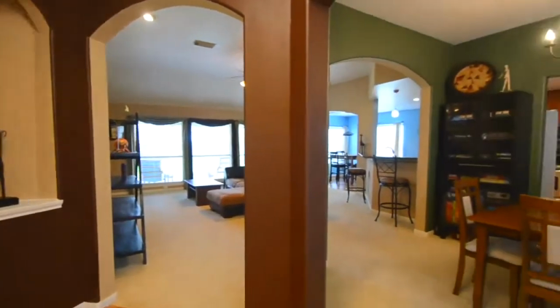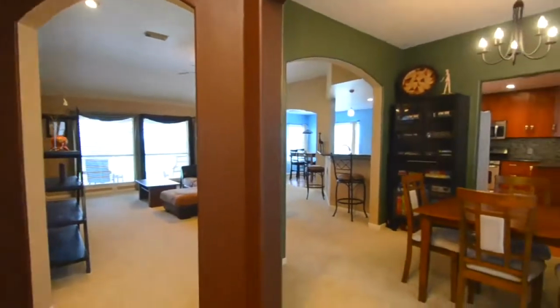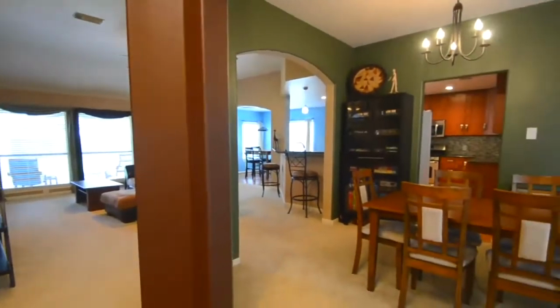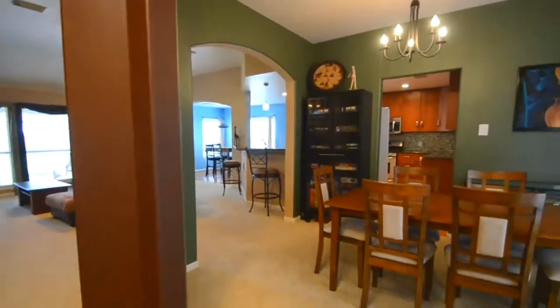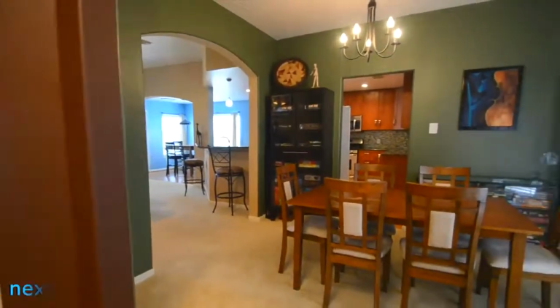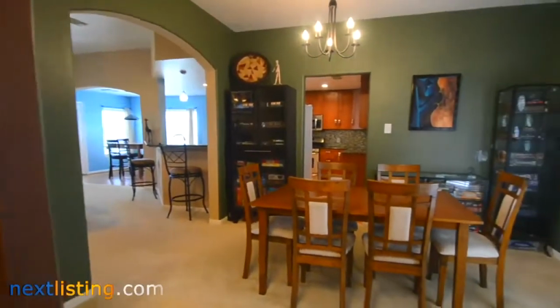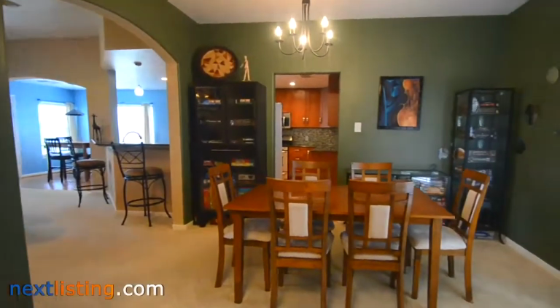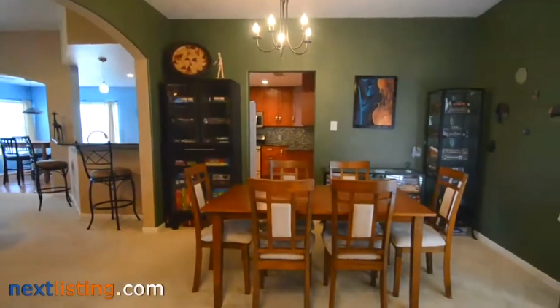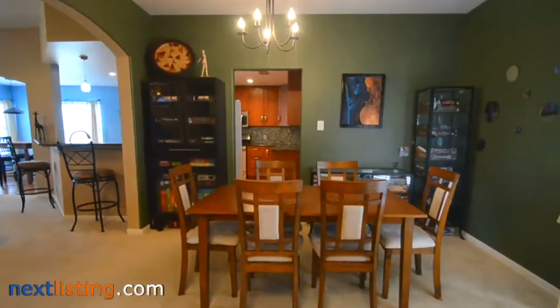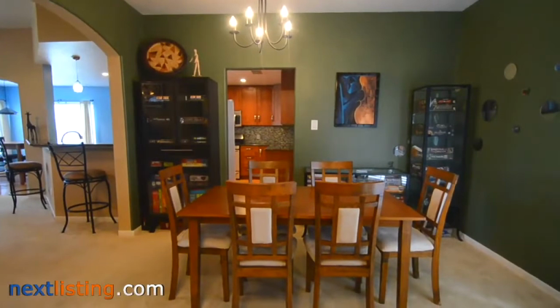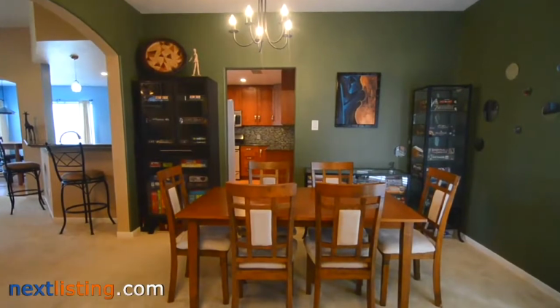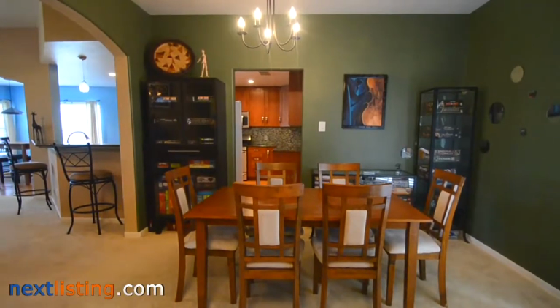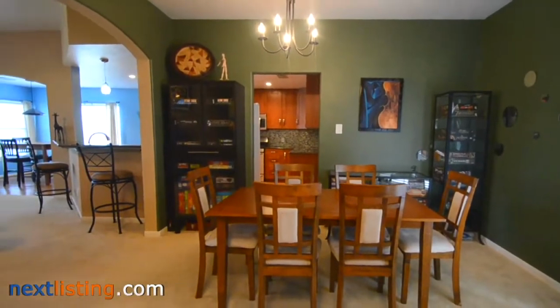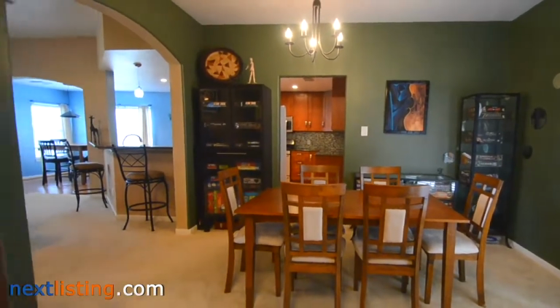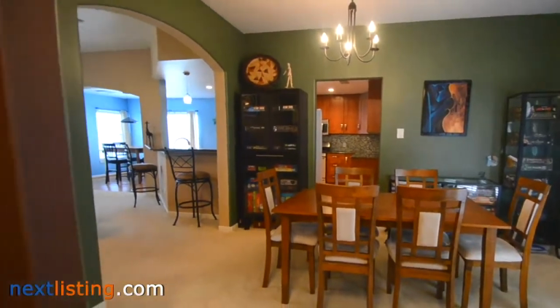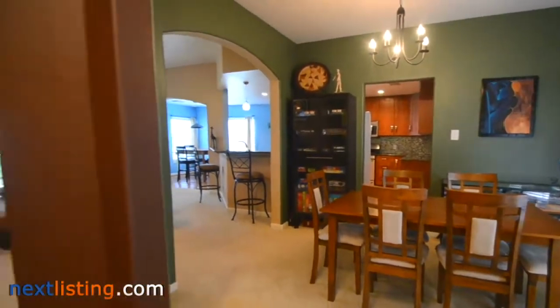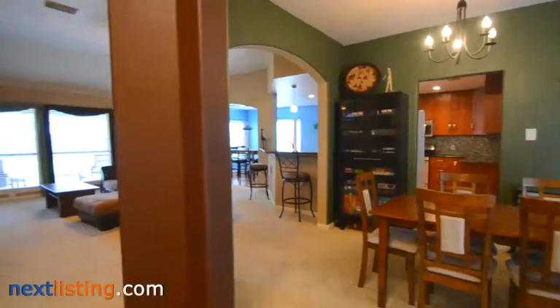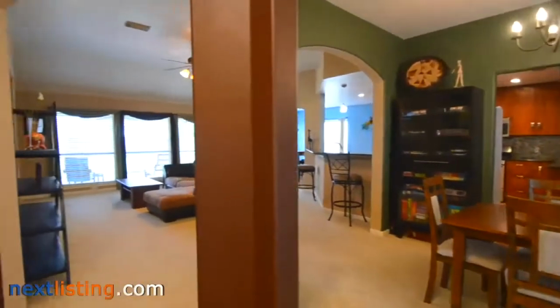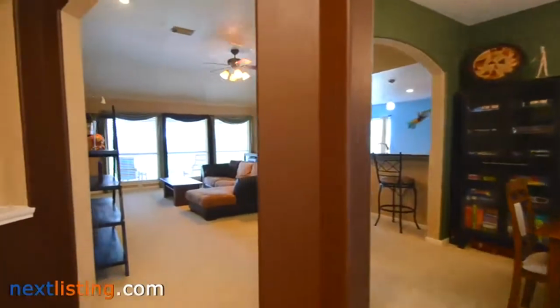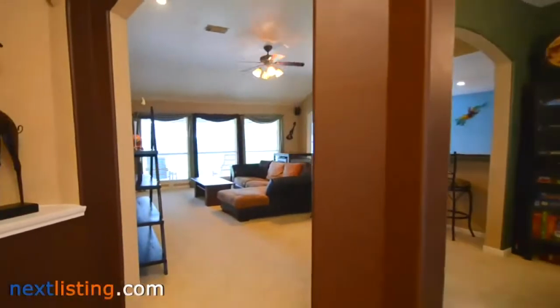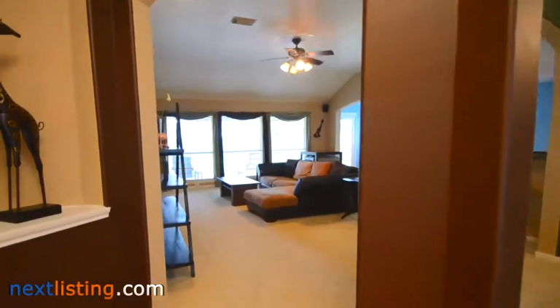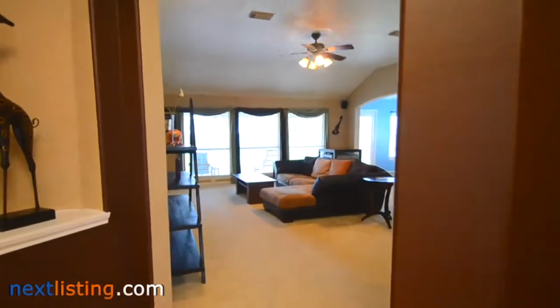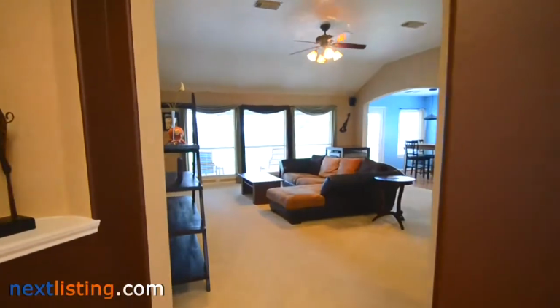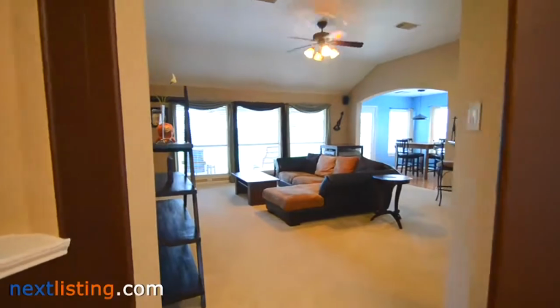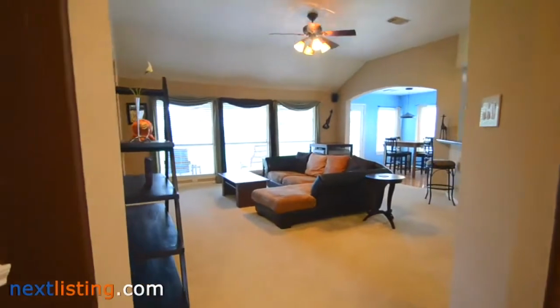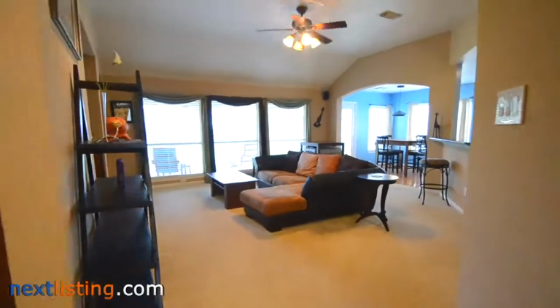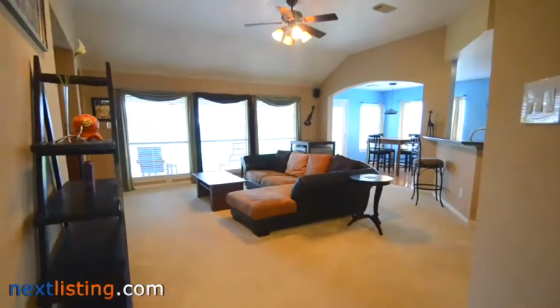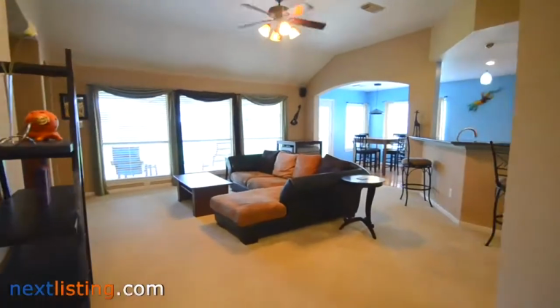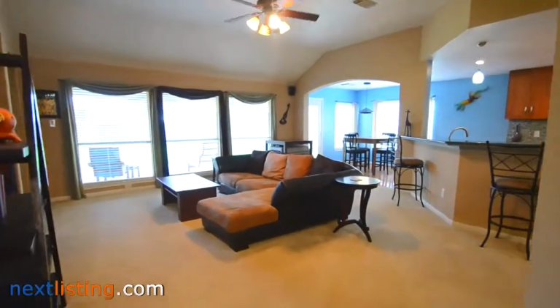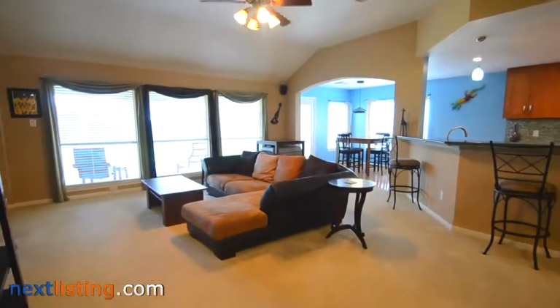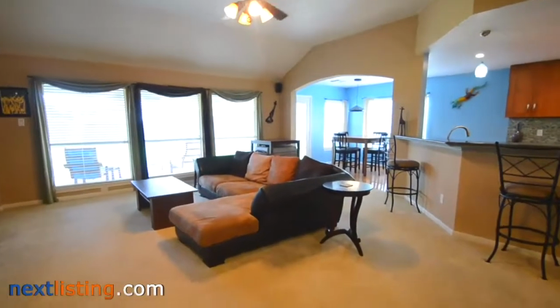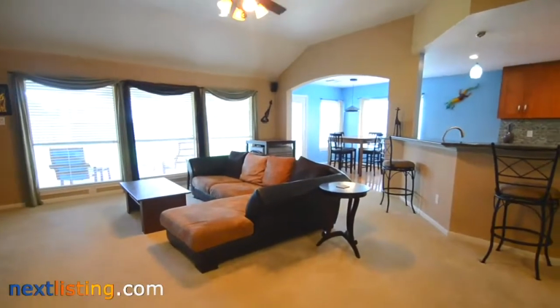The inviting entry points immediately to an open floor plan ahead, featuring plenty of space to entertain and lounge. The fantastic granite and backsplash of the kitchen will be a focal point for all your gatherings.